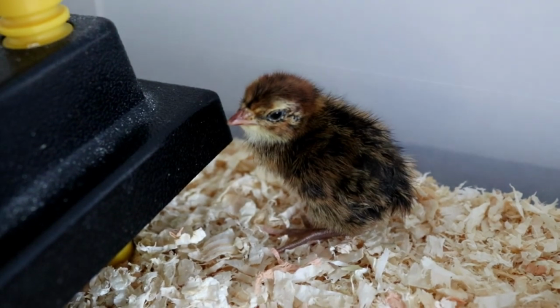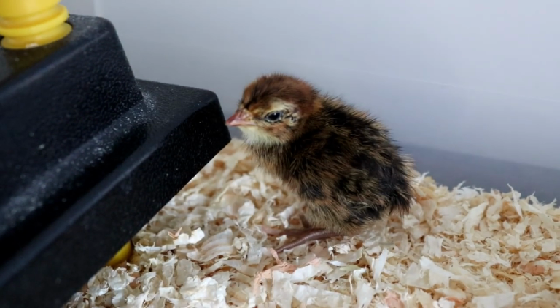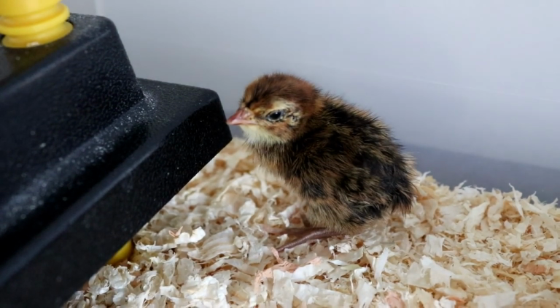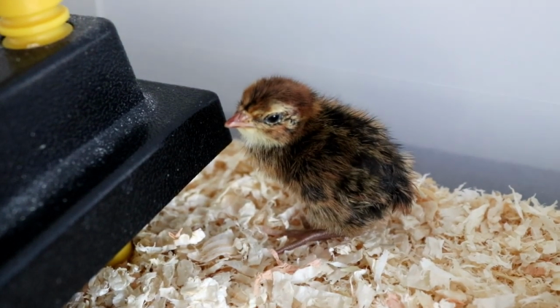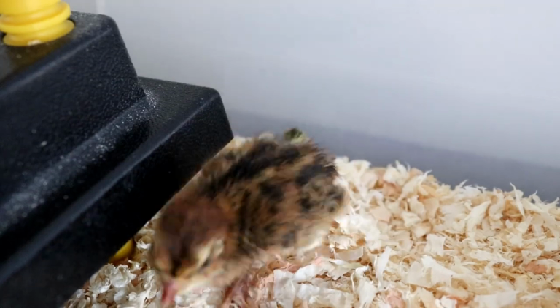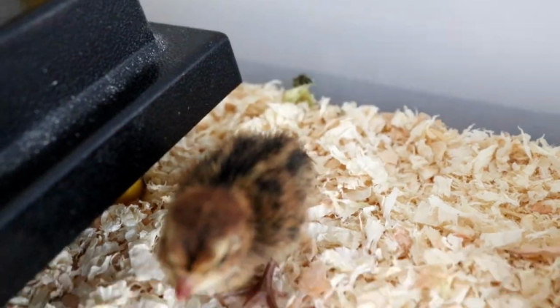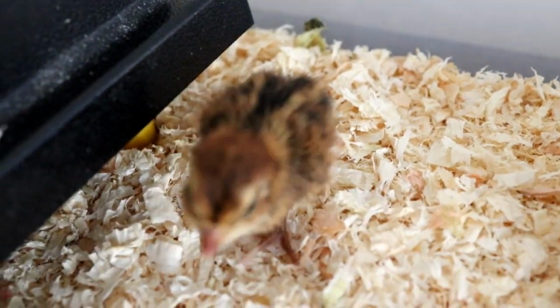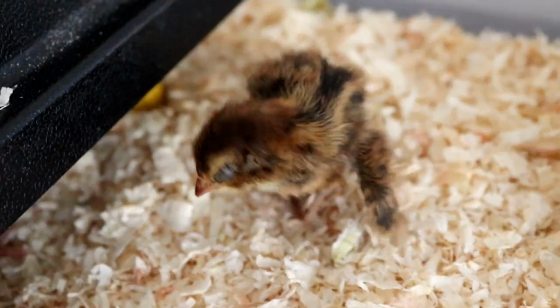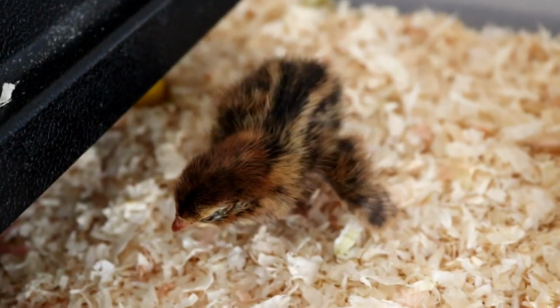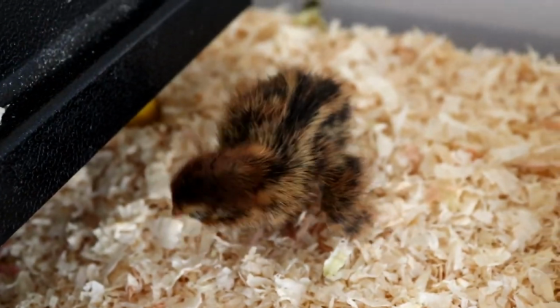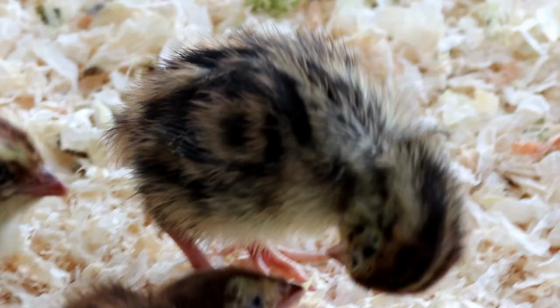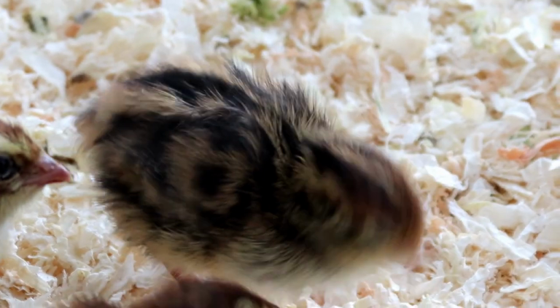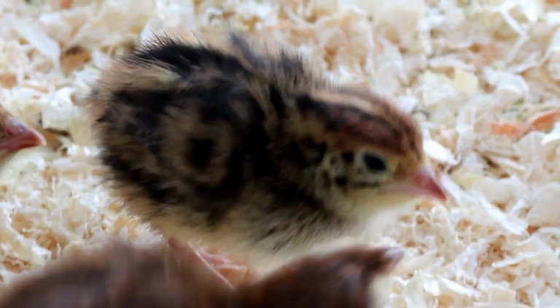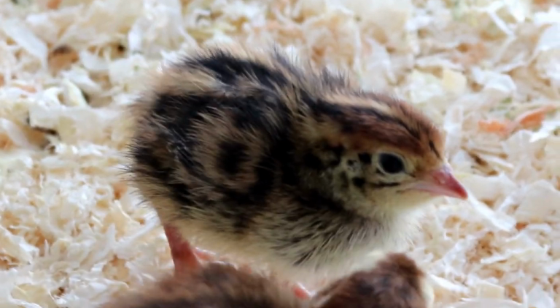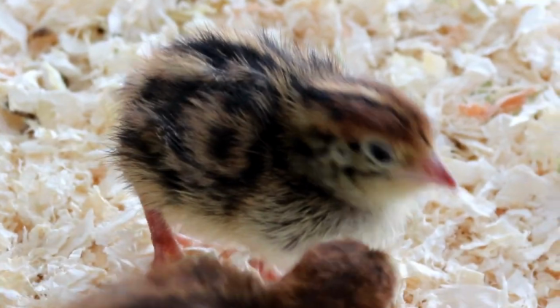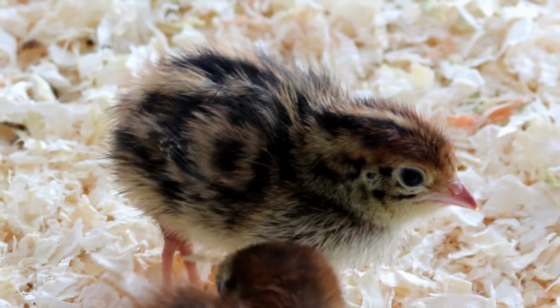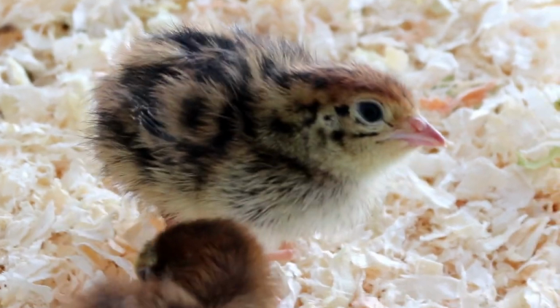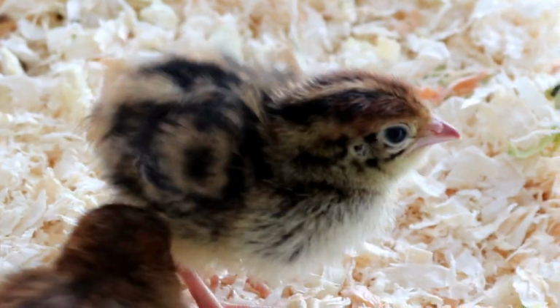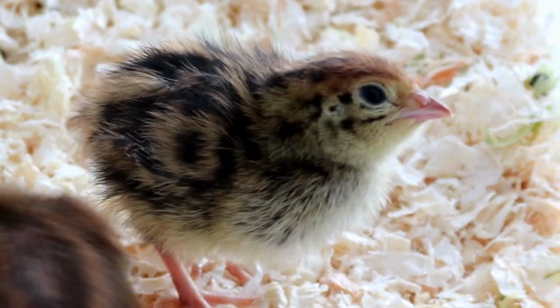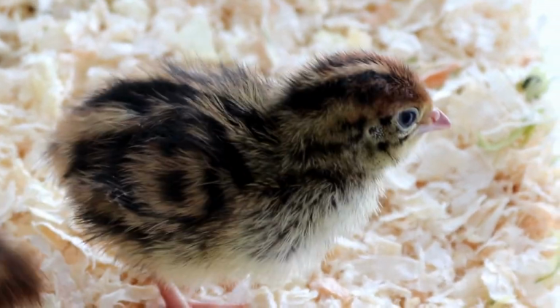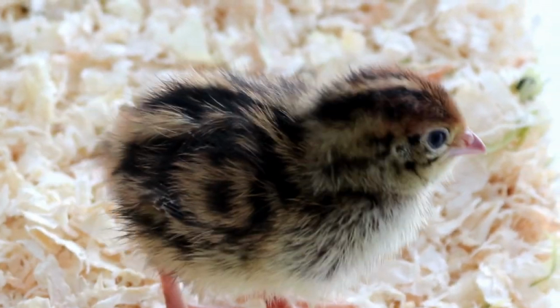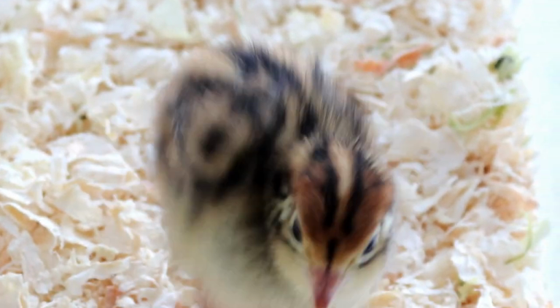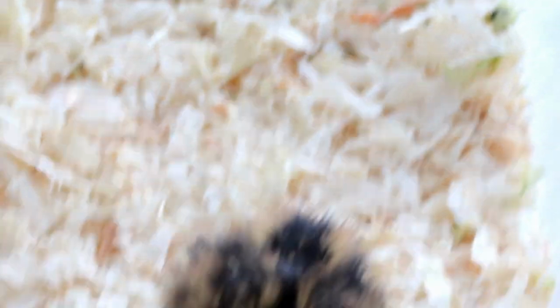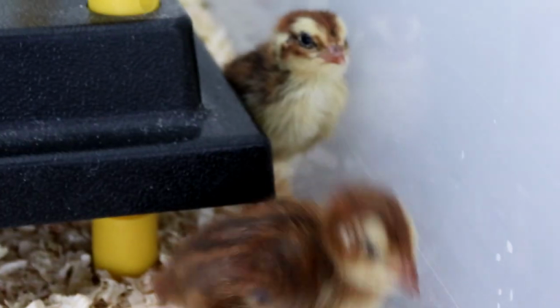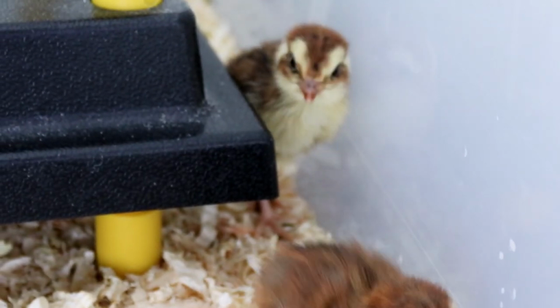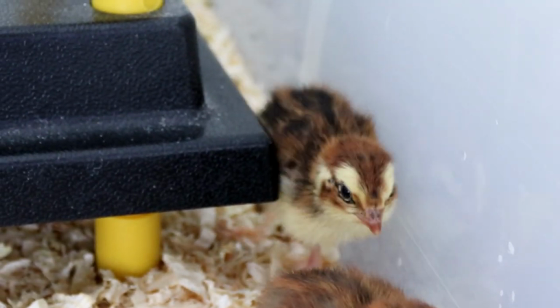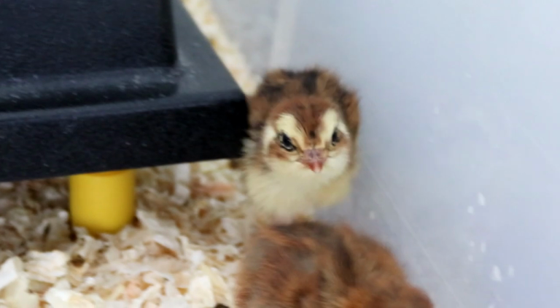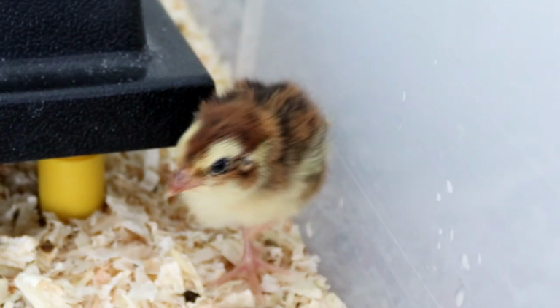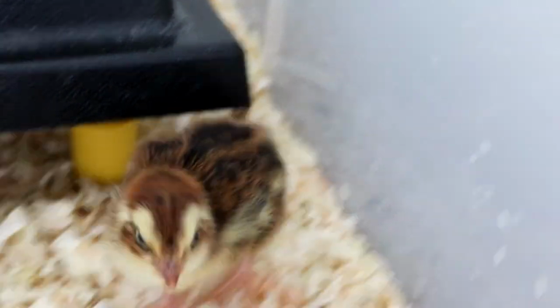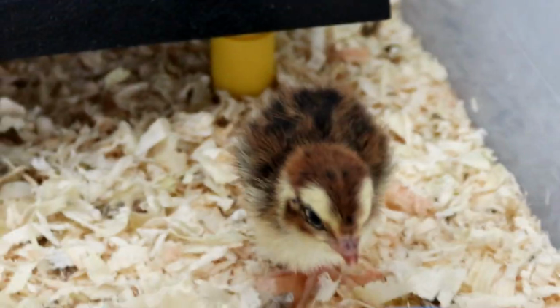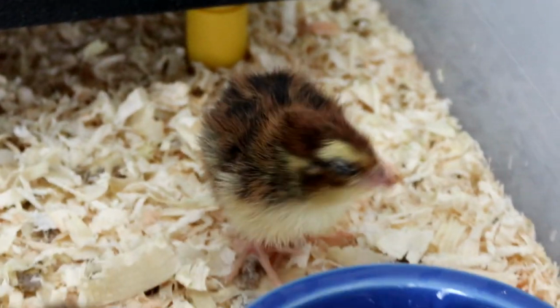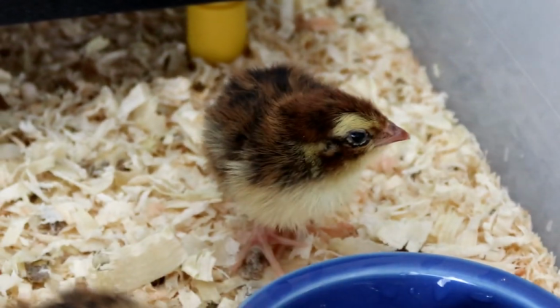Hello everyone, I'm Lauren and welcome to Day 5 of the Celadon Chicks. In this series we're following the growth of four little chicks day by day, all the way from hatch up until adult. And it is quite astonishing how much they have changed over the last 24 hours.